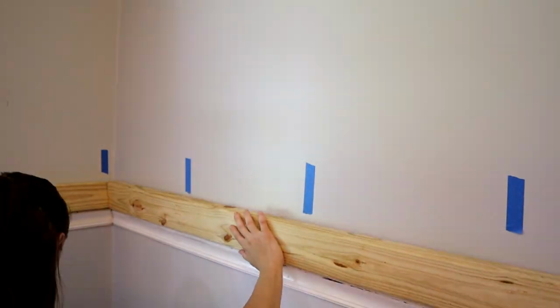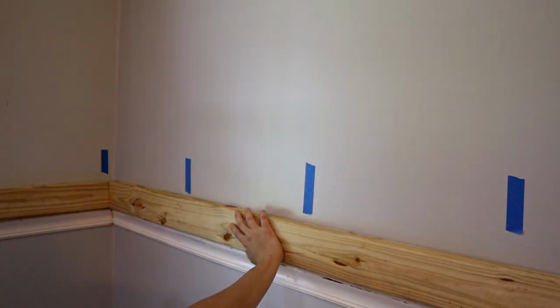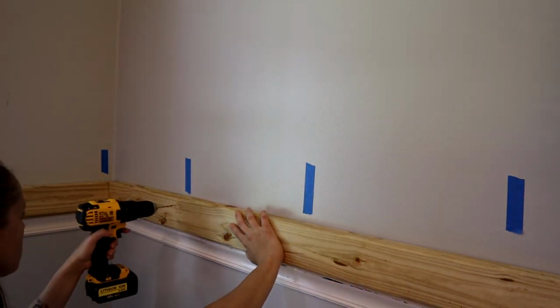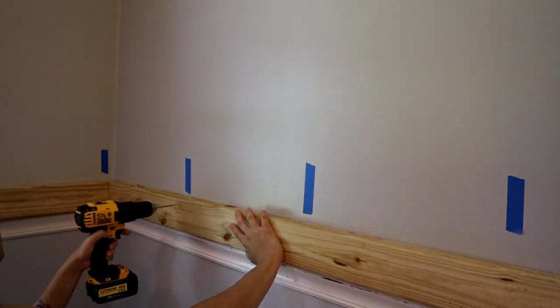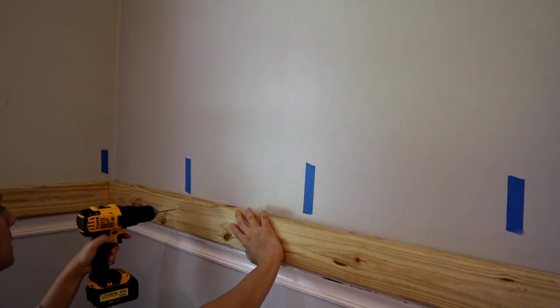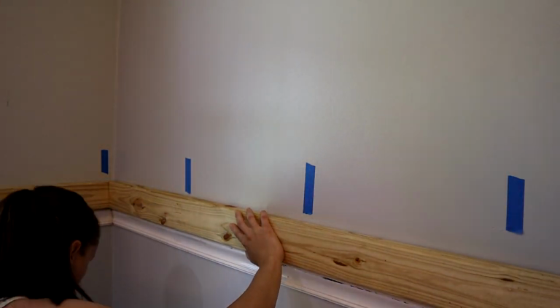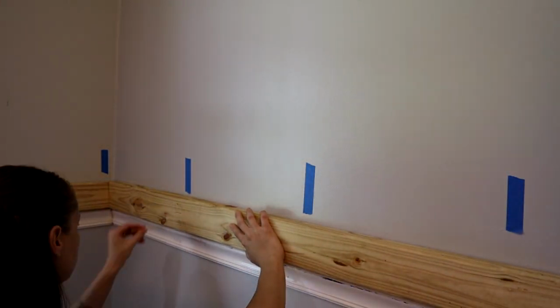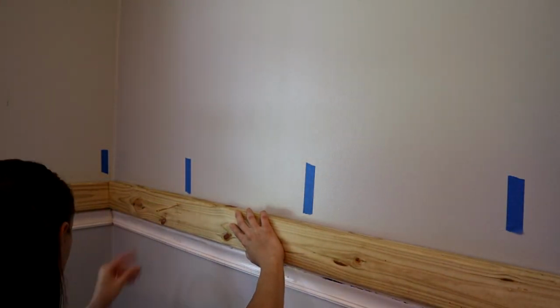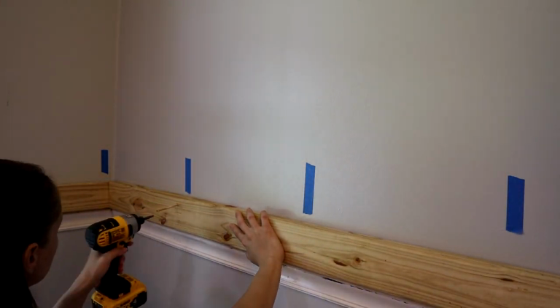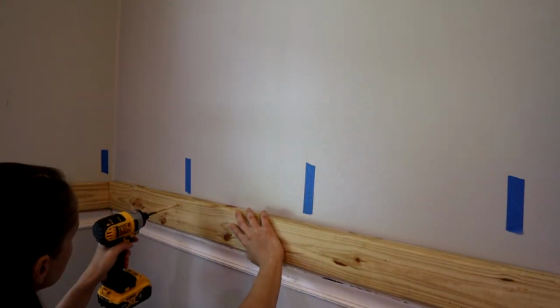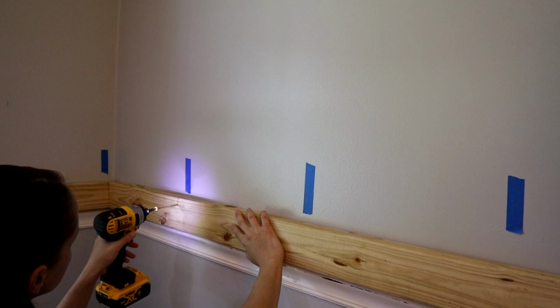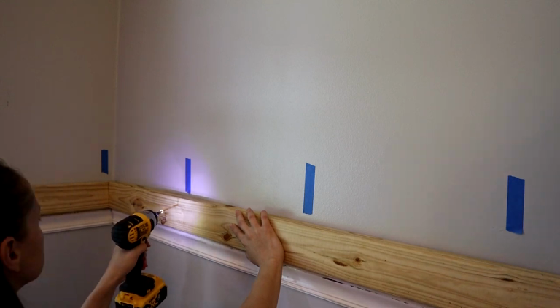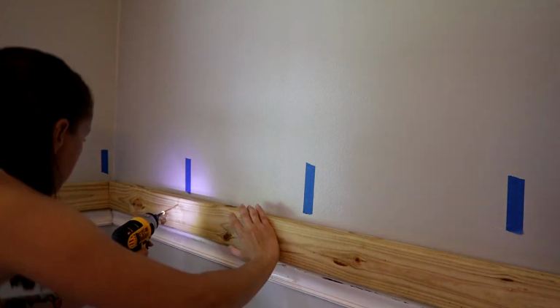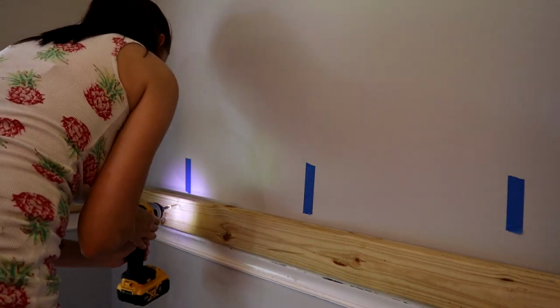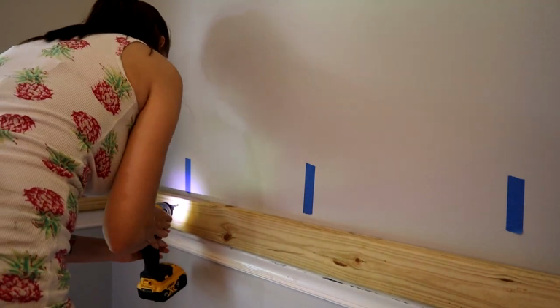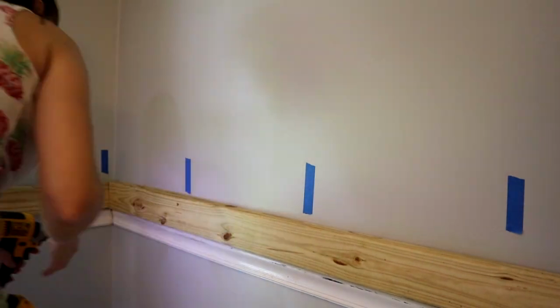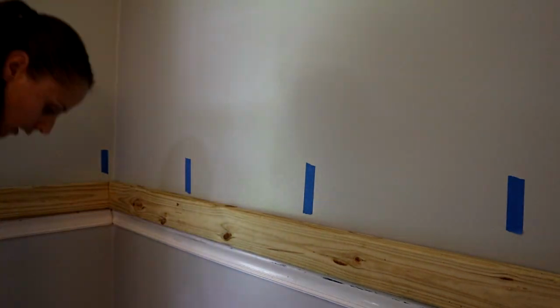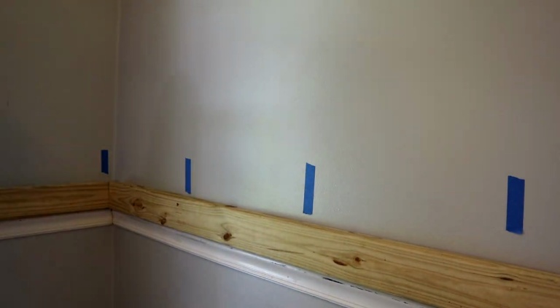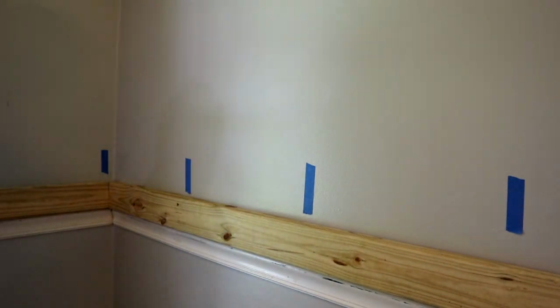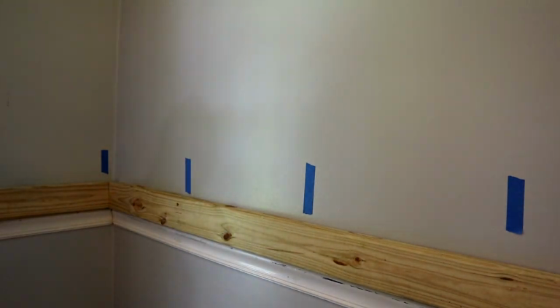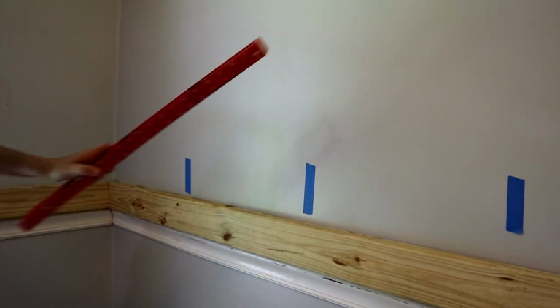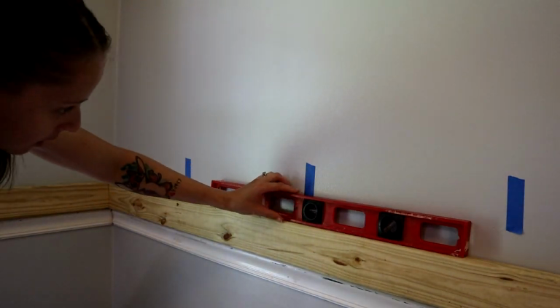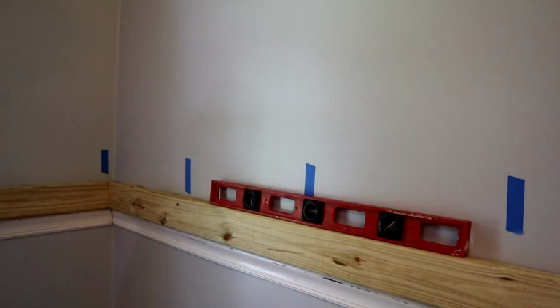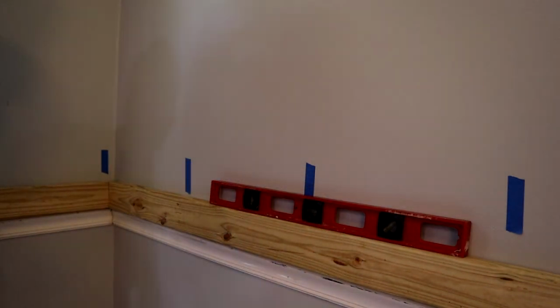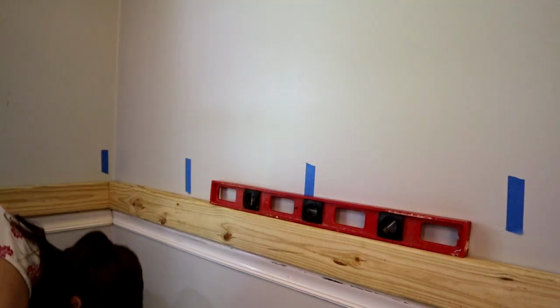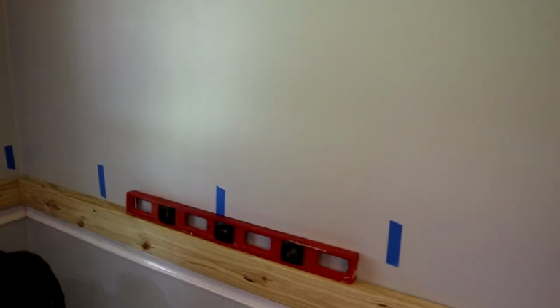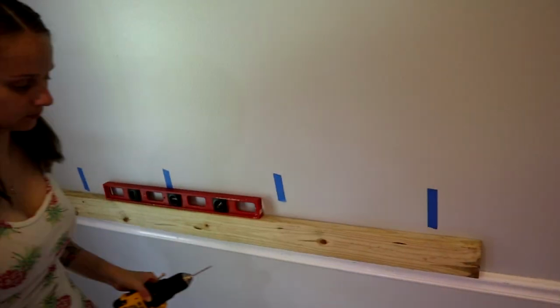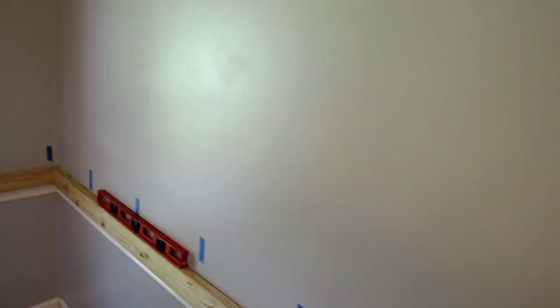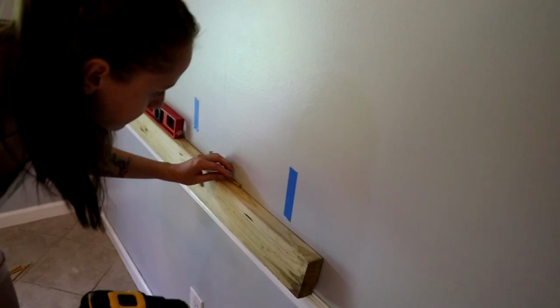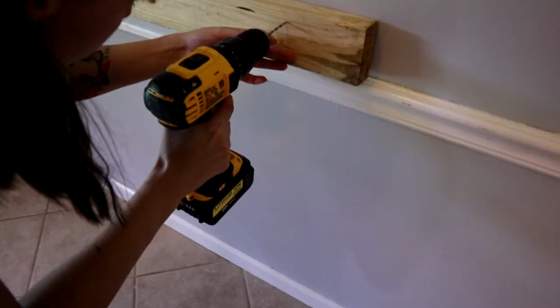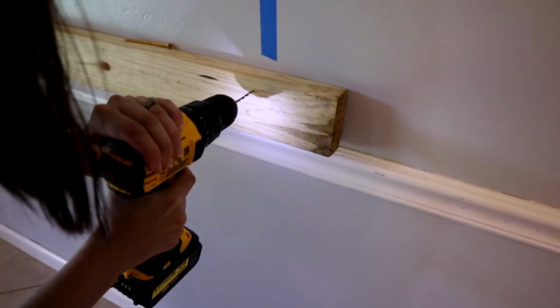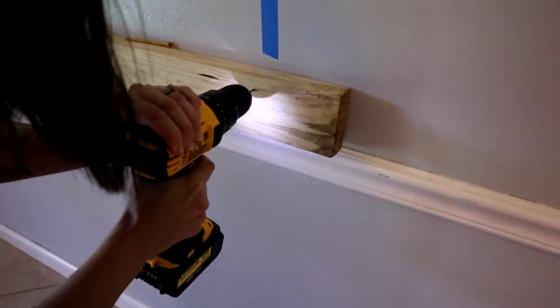Now we're going to go ahead and use the pieces that we just cut and mount them into the studs on the wall. We went ahead and measured out and used a stud finder to find our studs and marked them with tape.